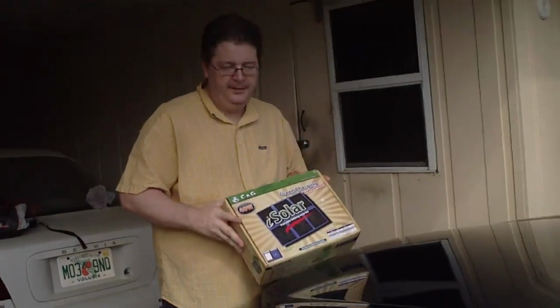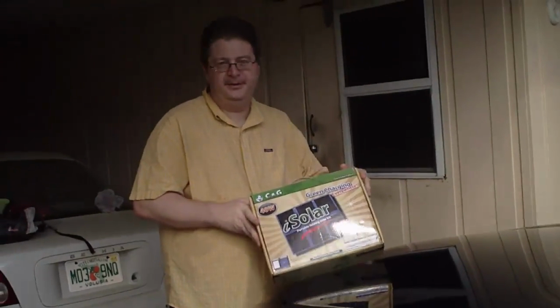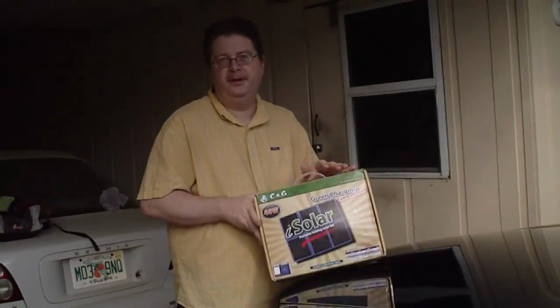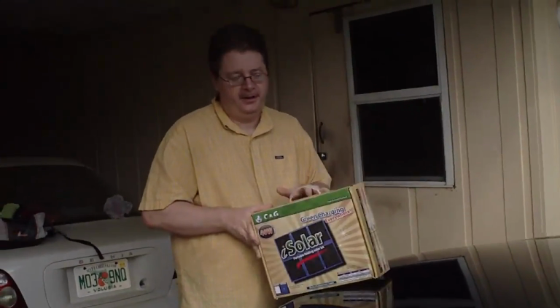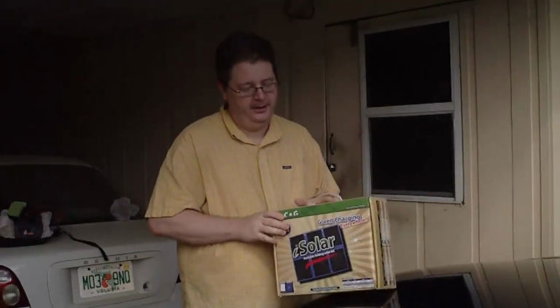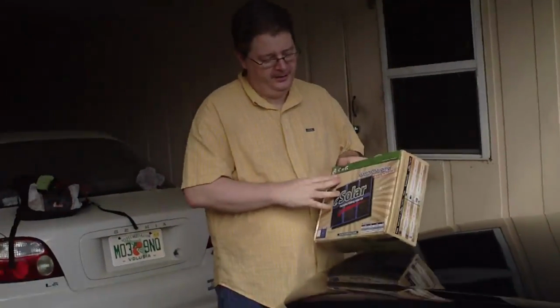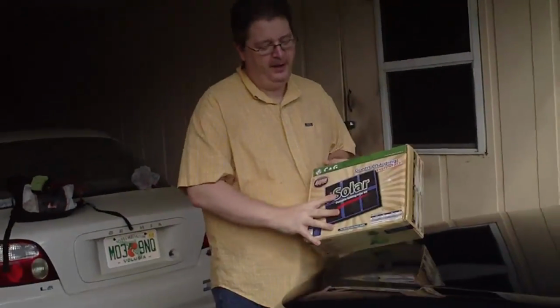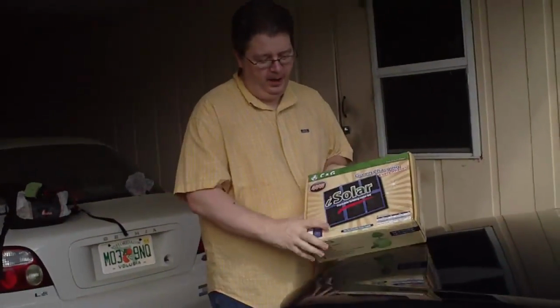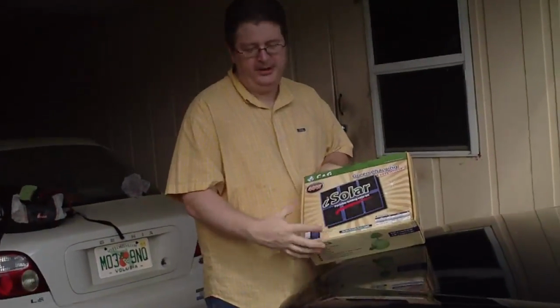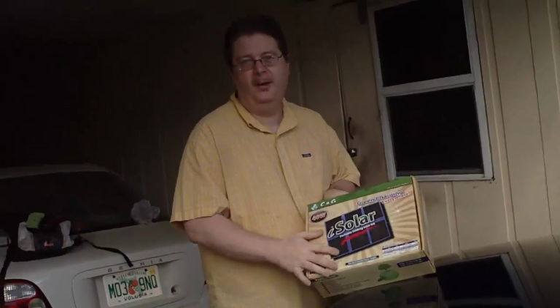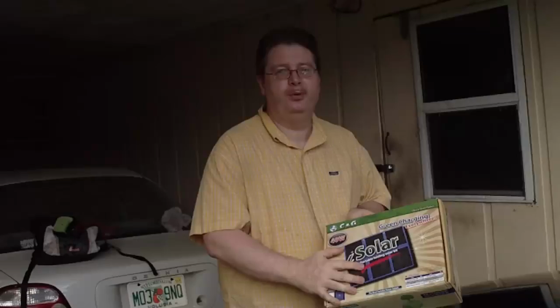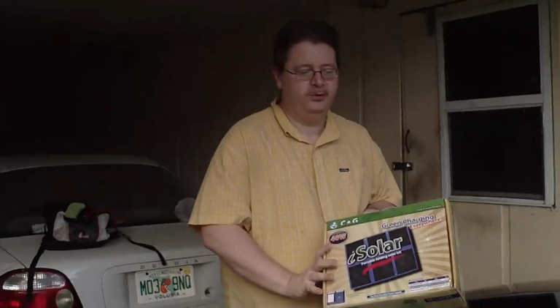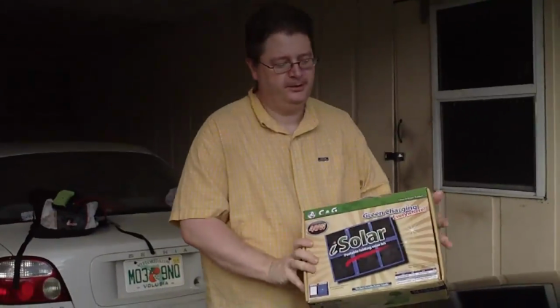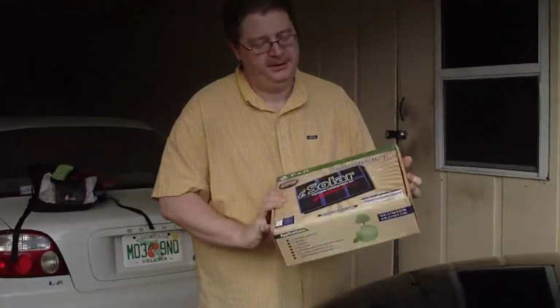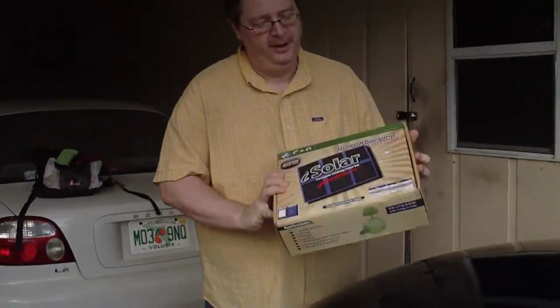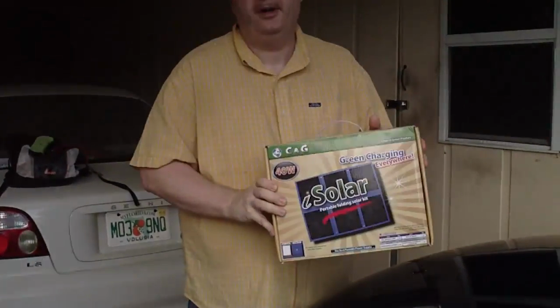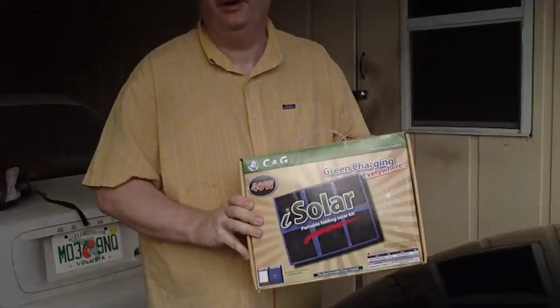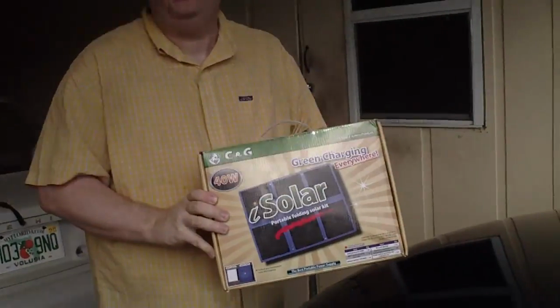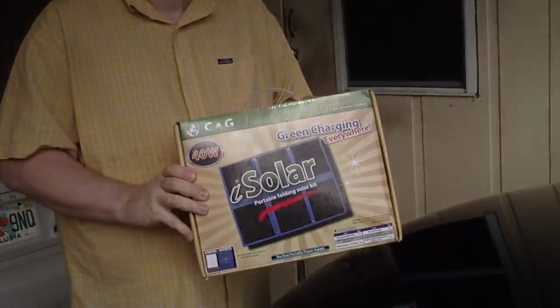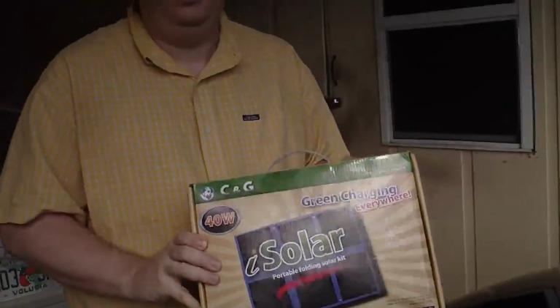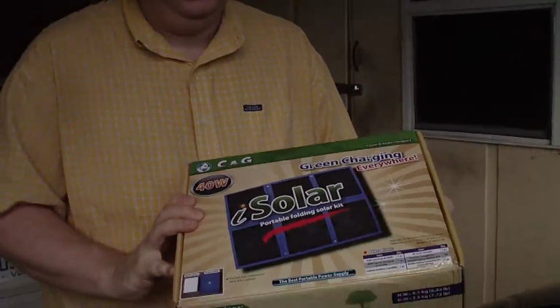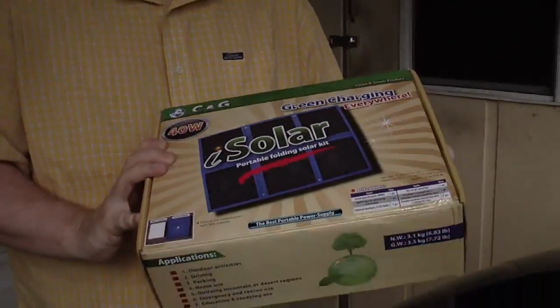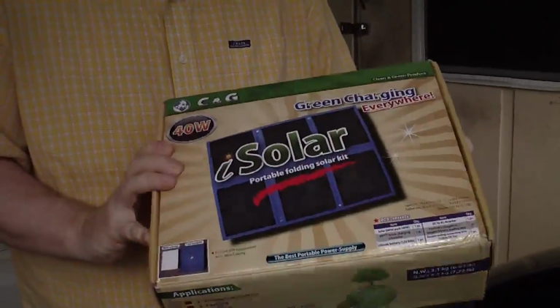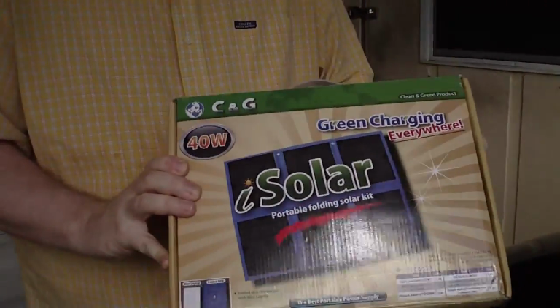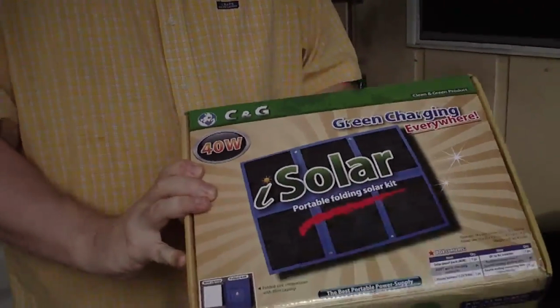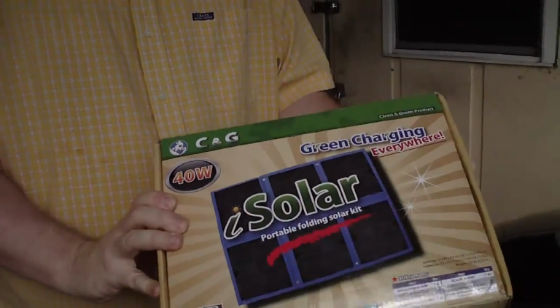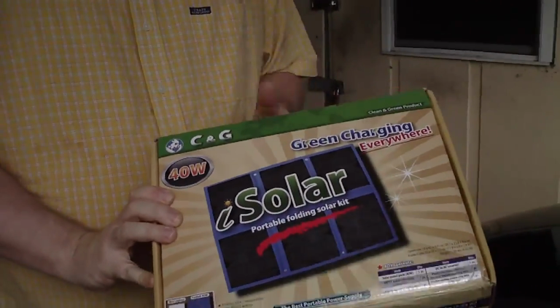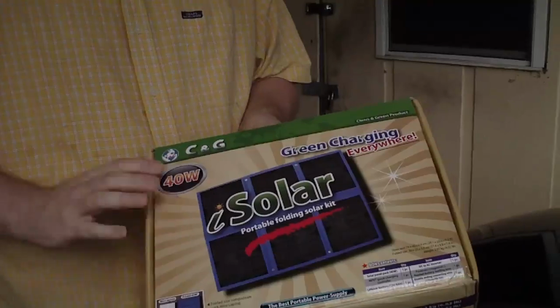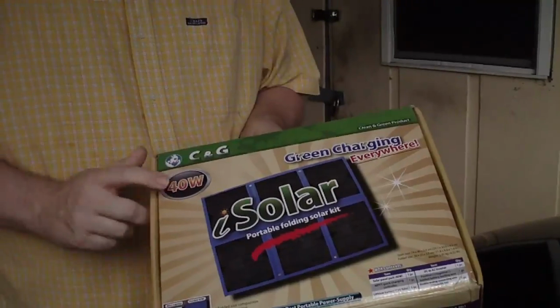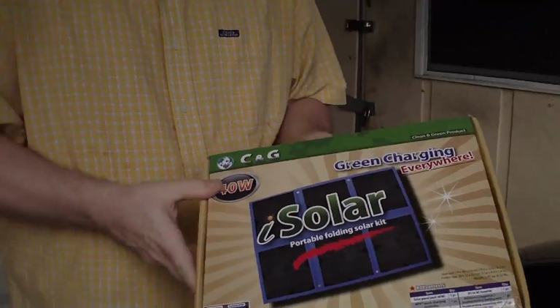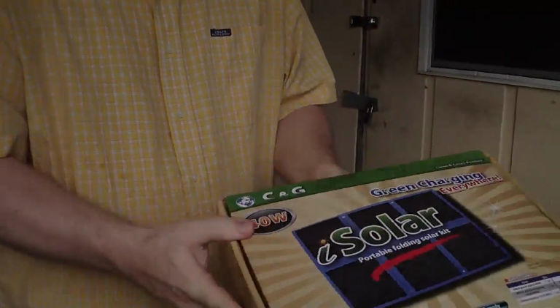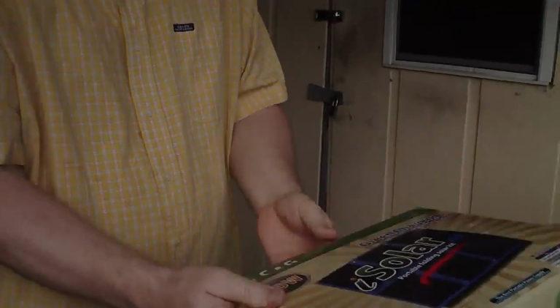This is a unit you can get on eBay or Amazon.com — it's an affordable solar unit. We're talking about hurricane and earthquake preparedness. It generates about 40 watts of electricity.